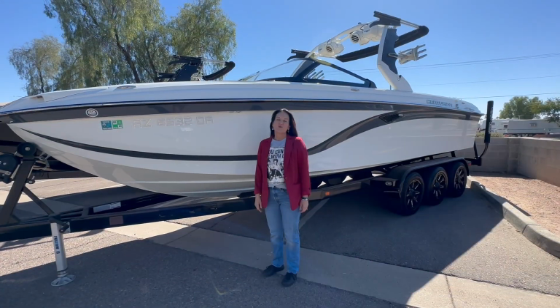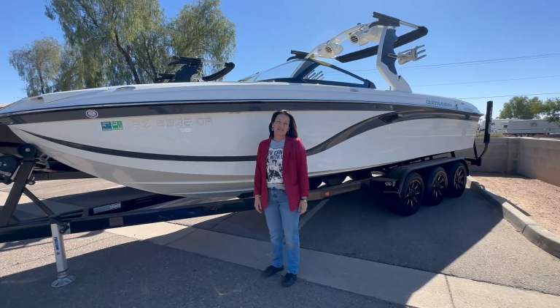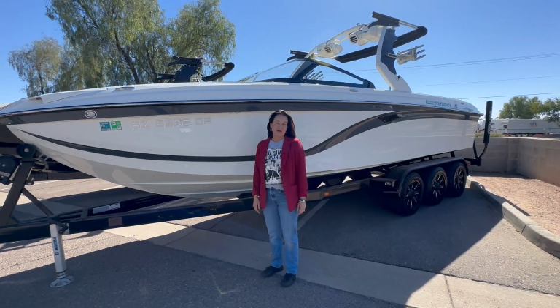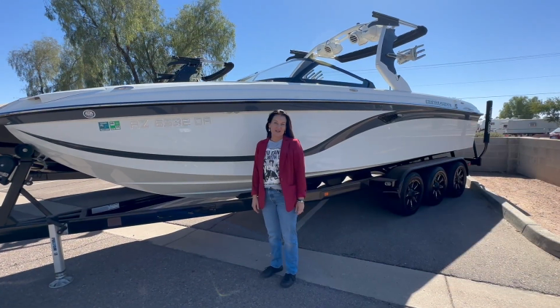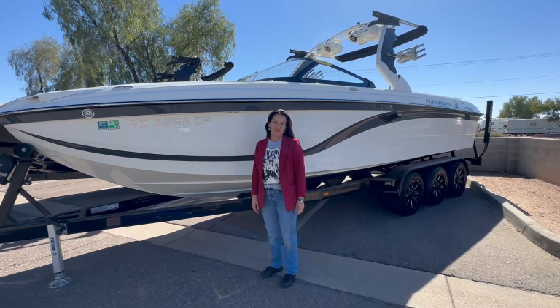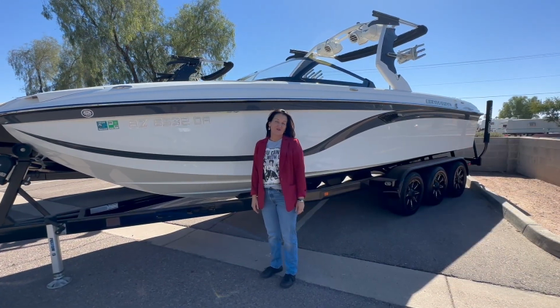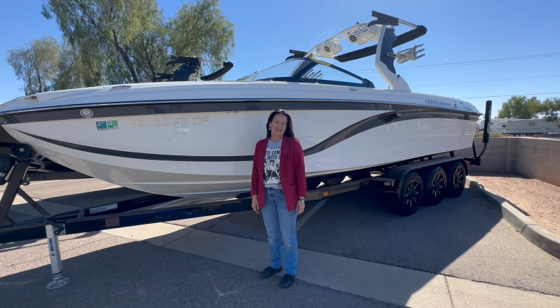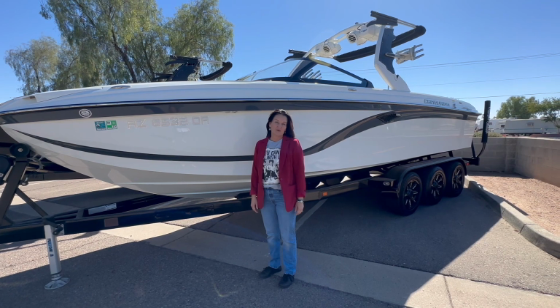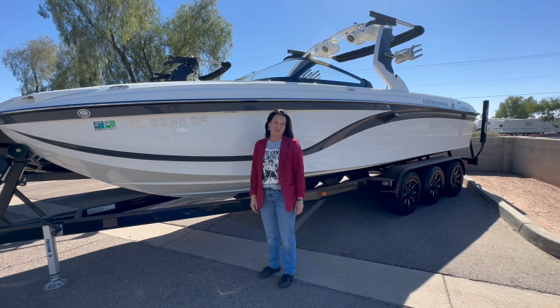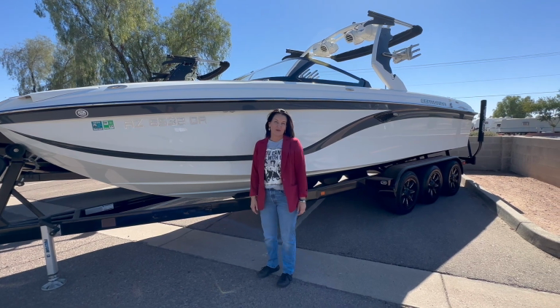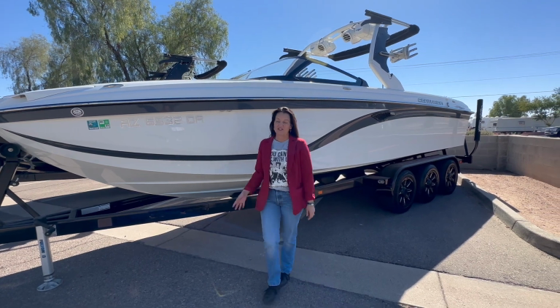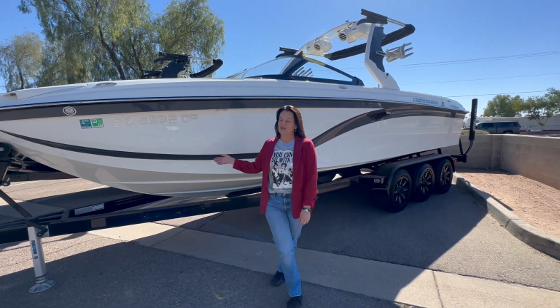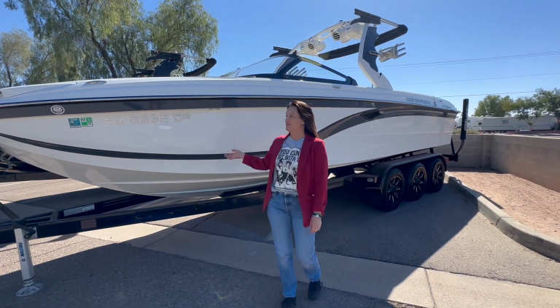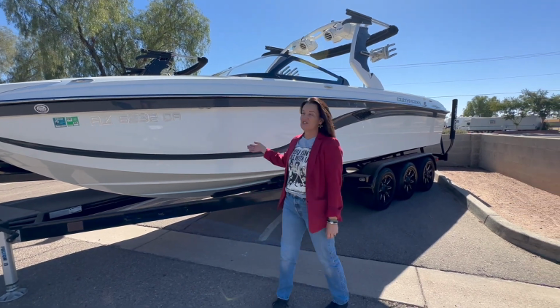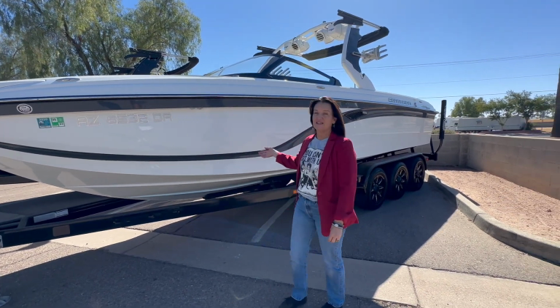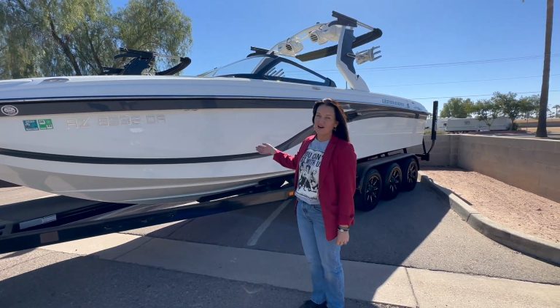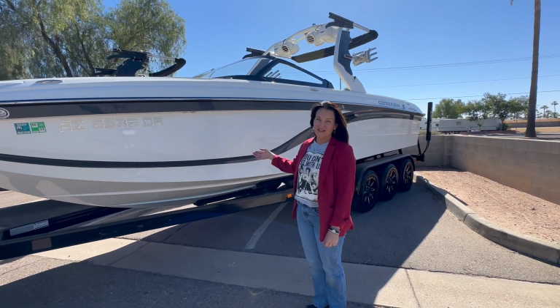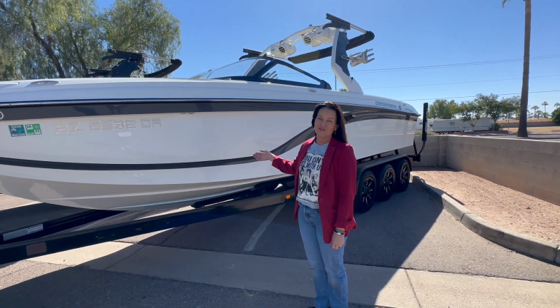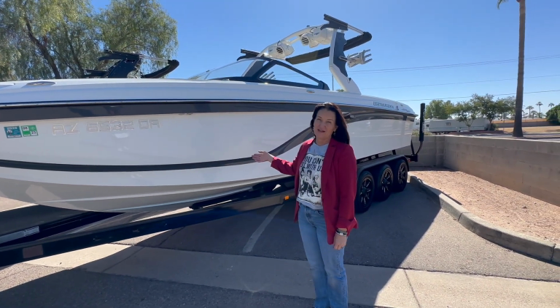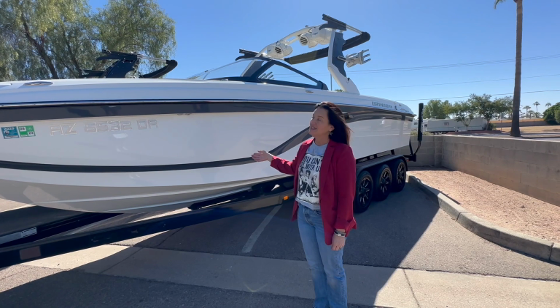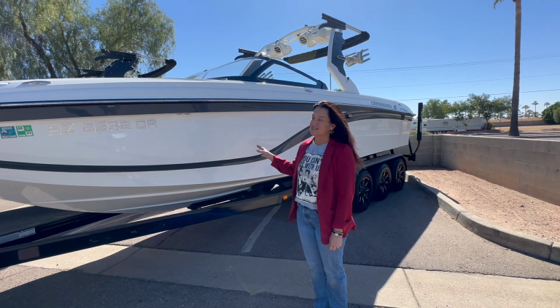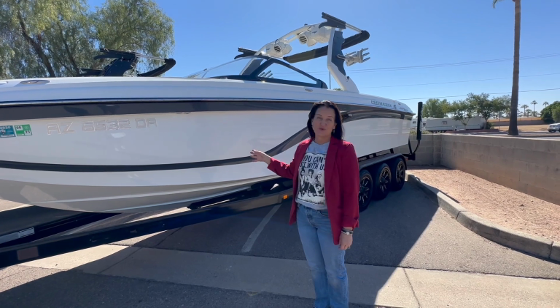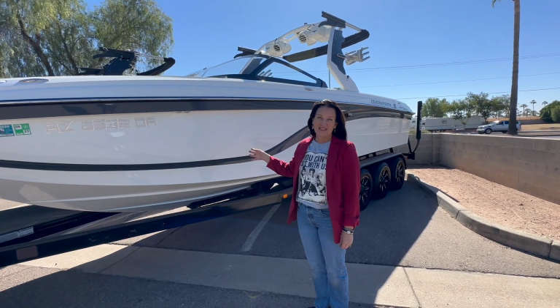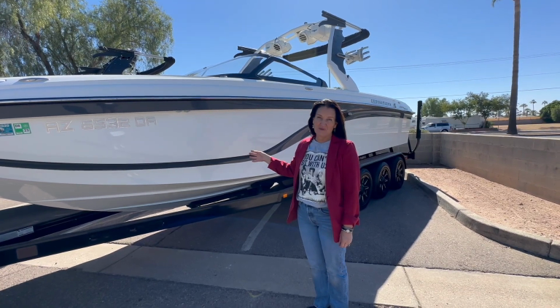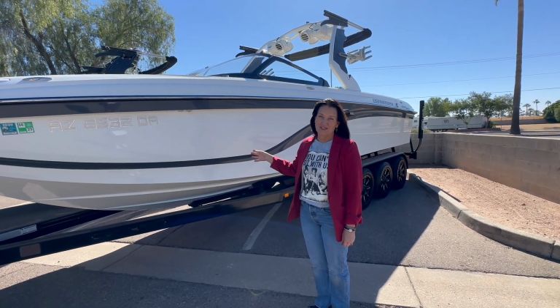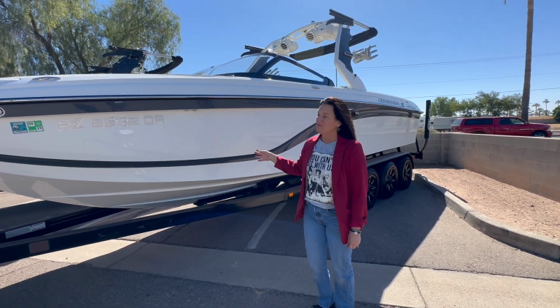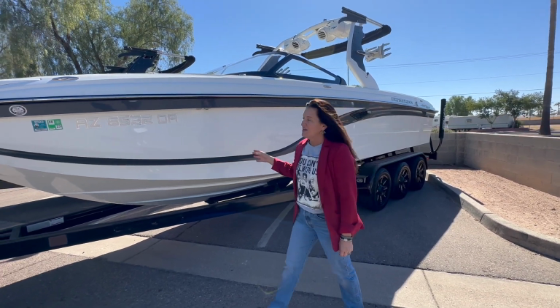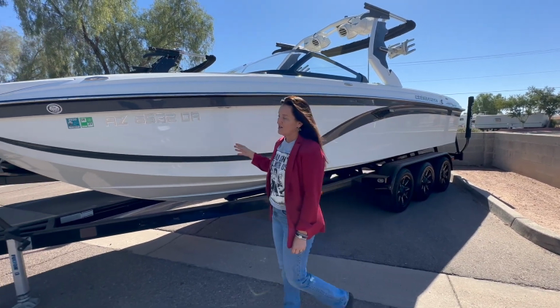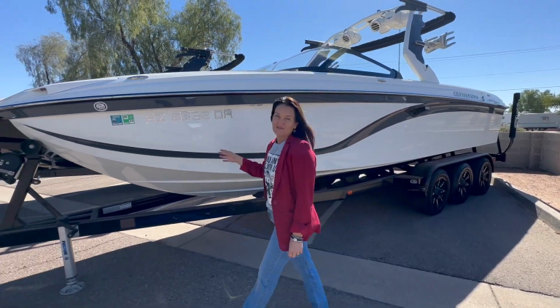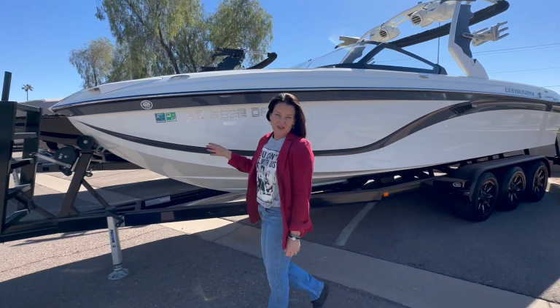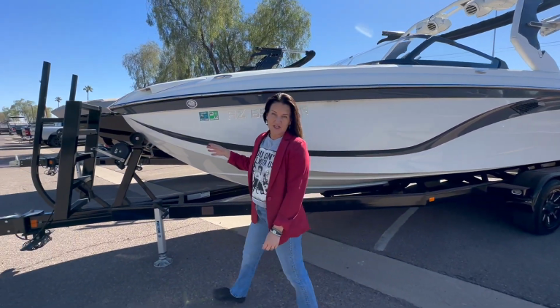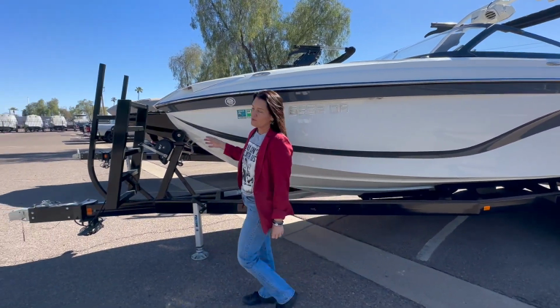Welcome to Century Marine. We have a variety of used boats available, and here's one of them: the Centurion RI-257. This is a 2018 model year and we have lots of extras on this boat.